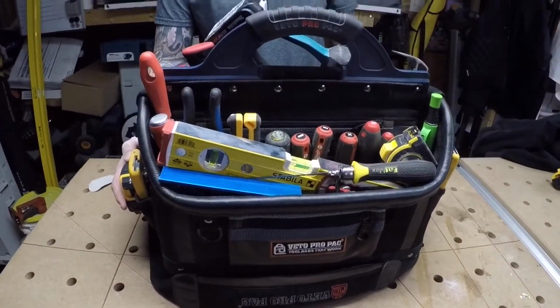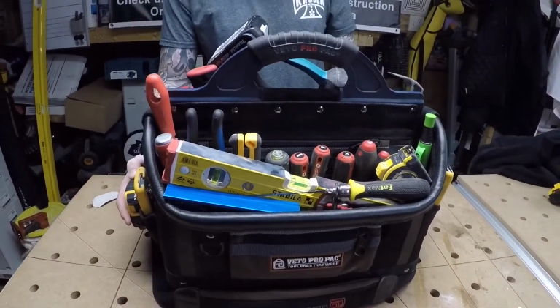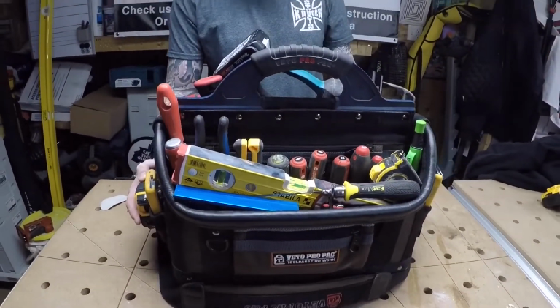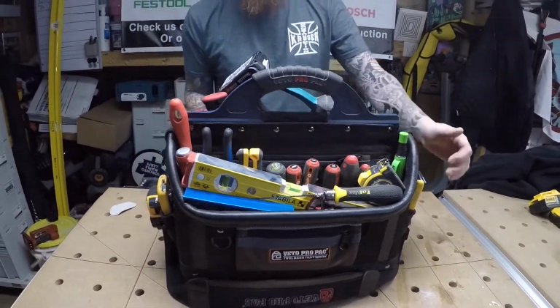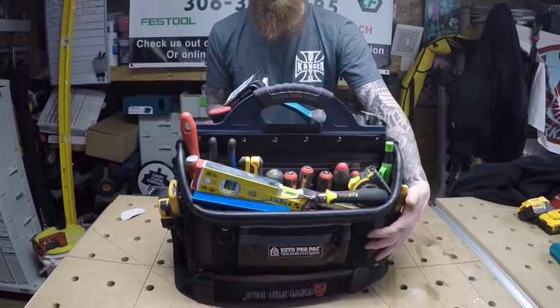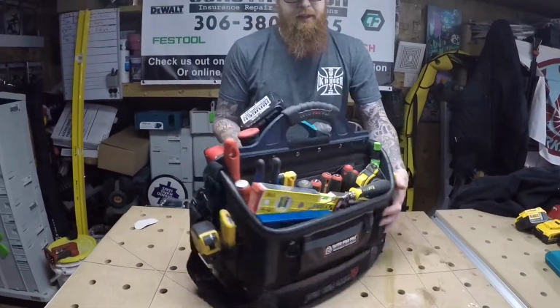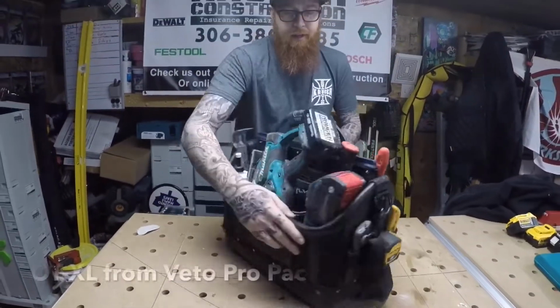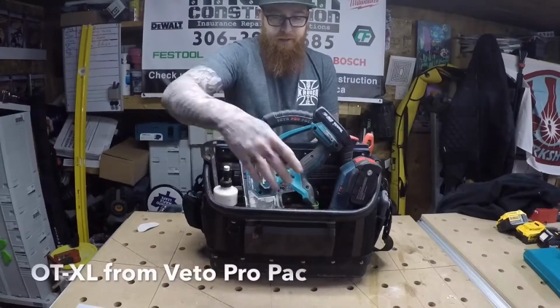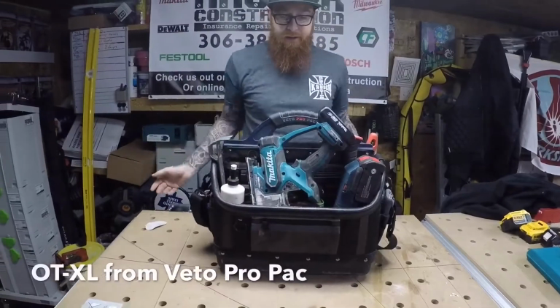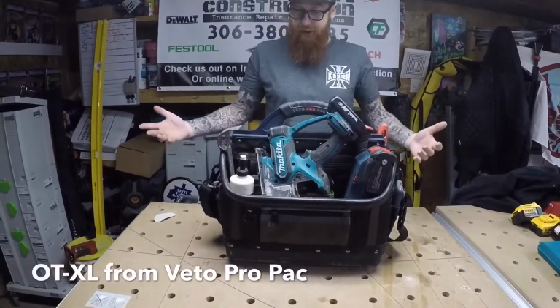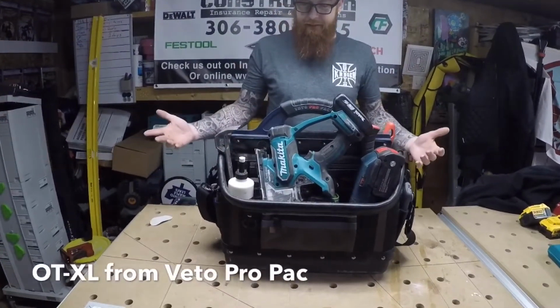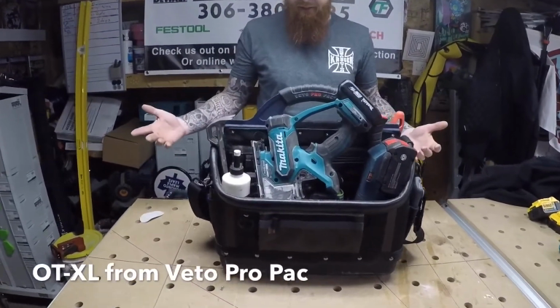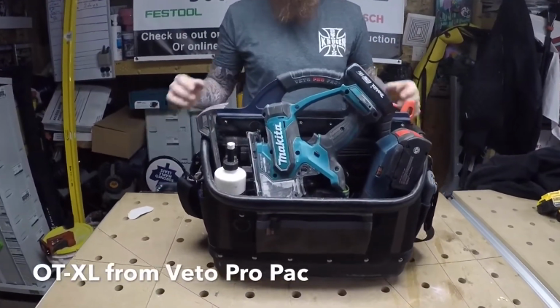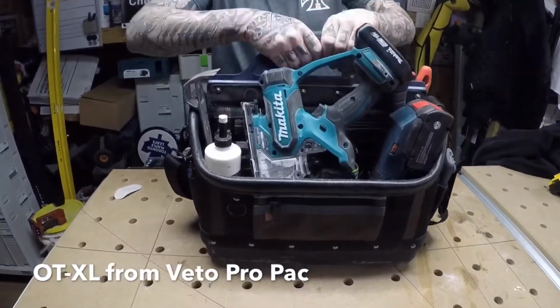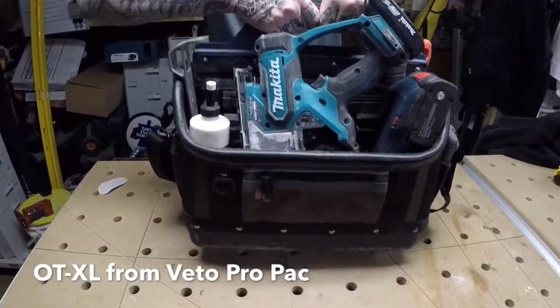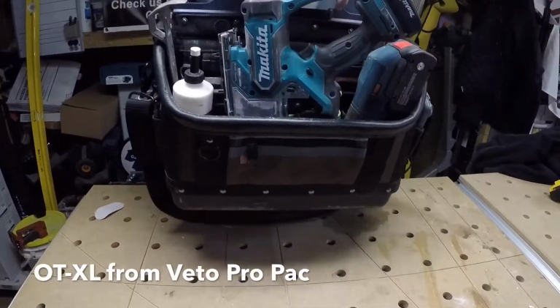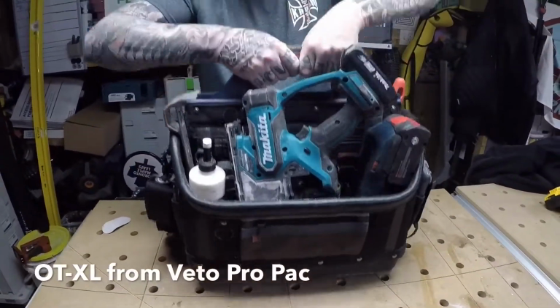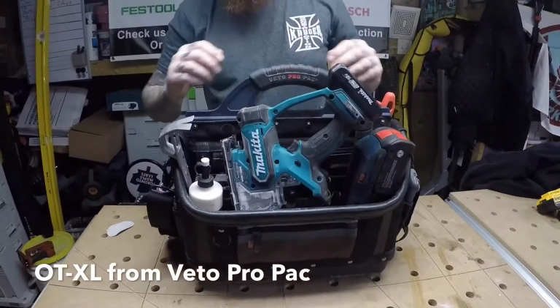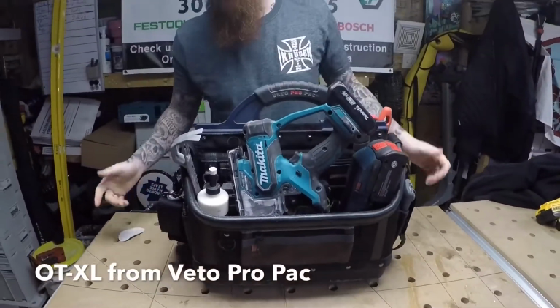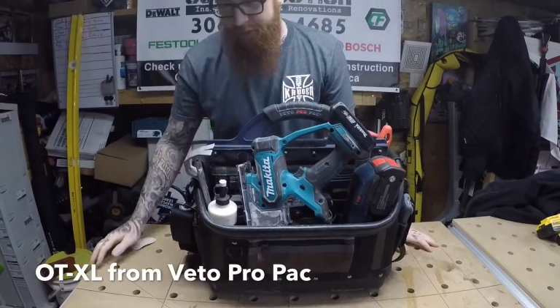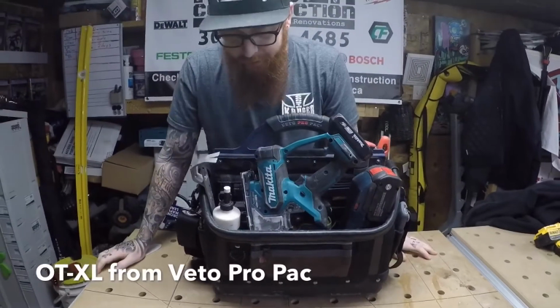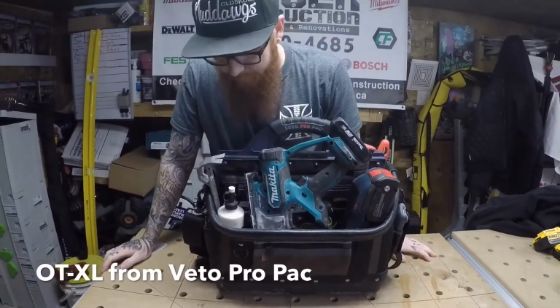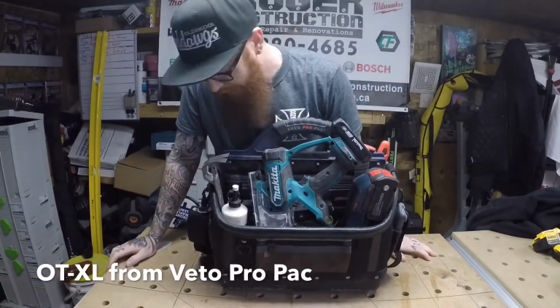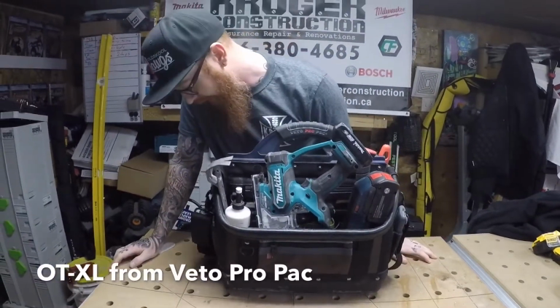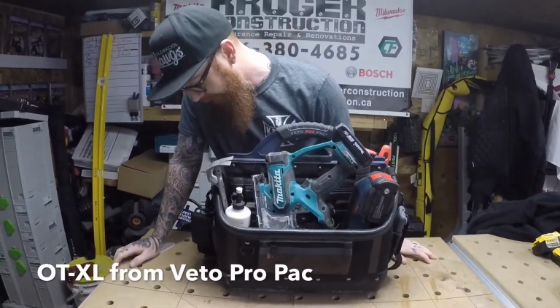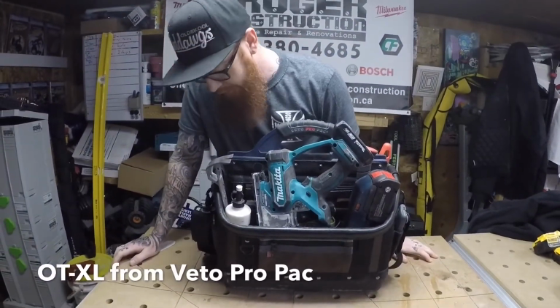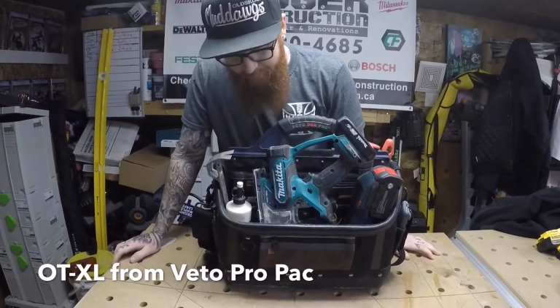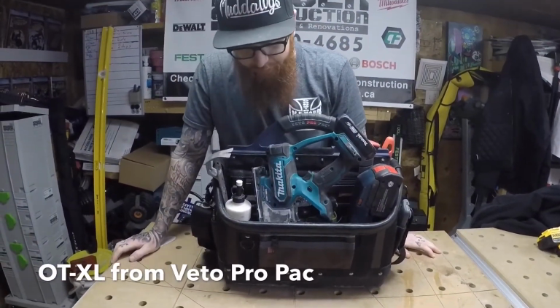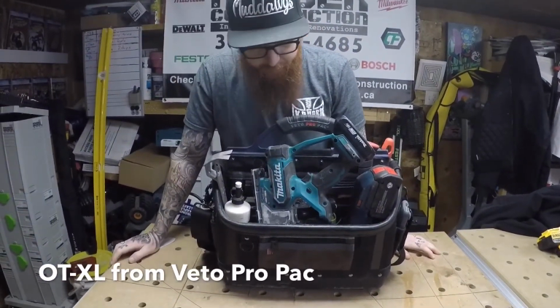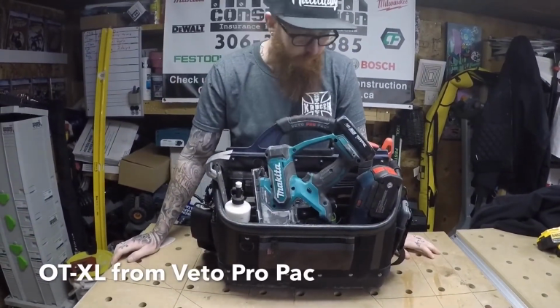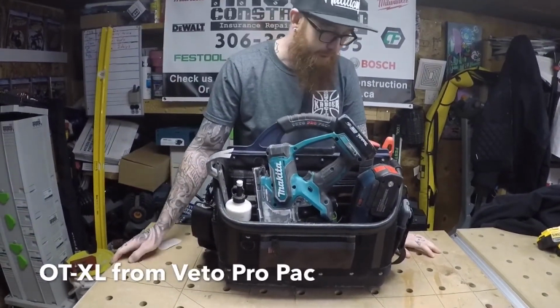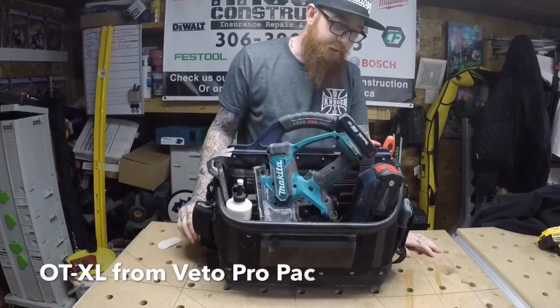So you can see there is a lot of stuff in here and this bag is pretty damn heavy, but I have no doubt in my mind that it's going to have no problem holding this weight.